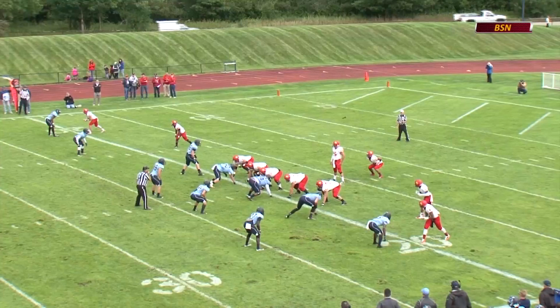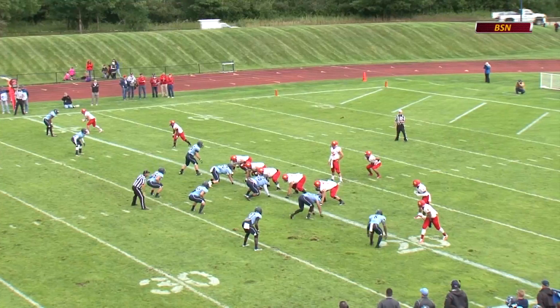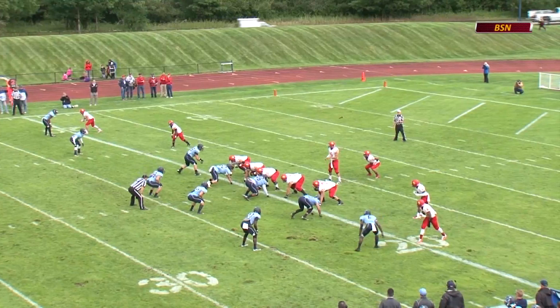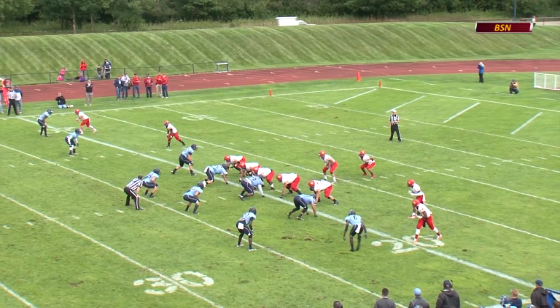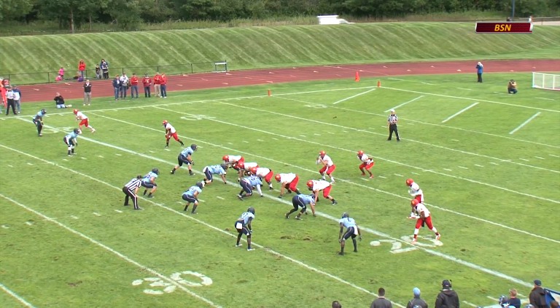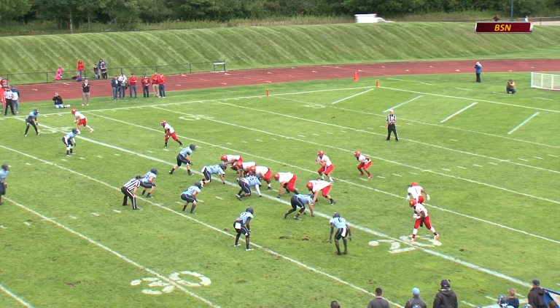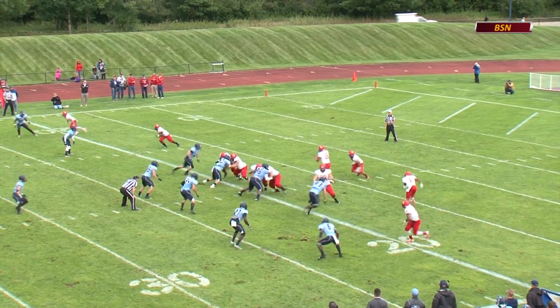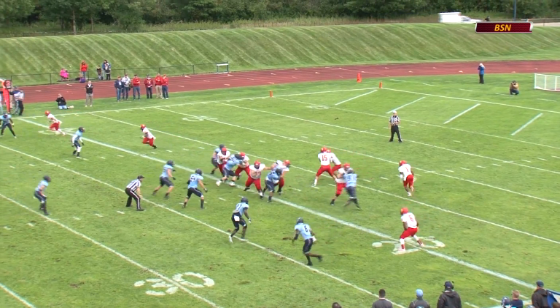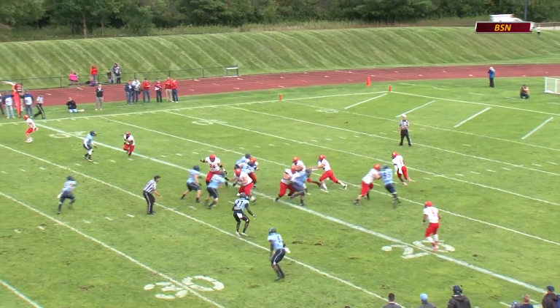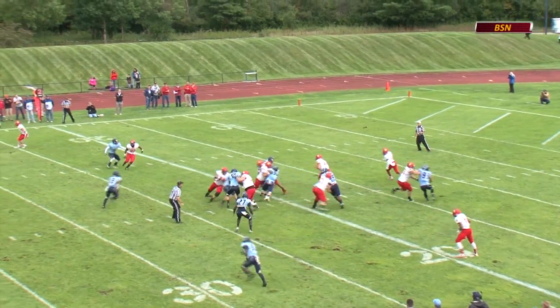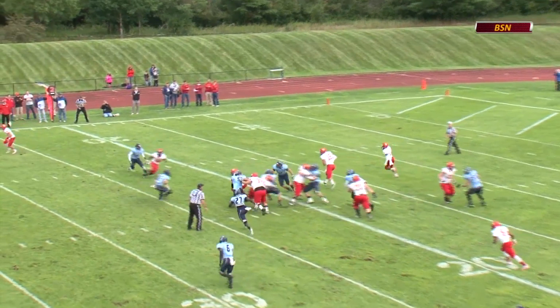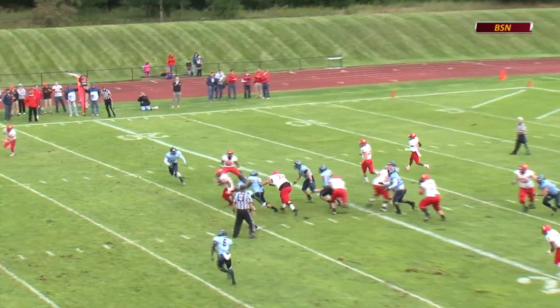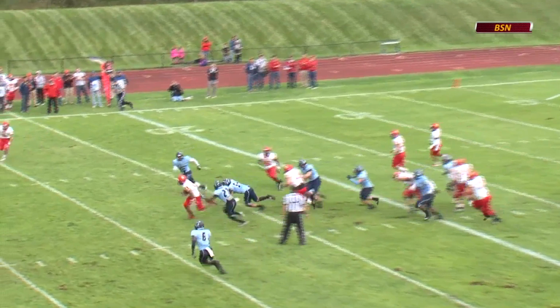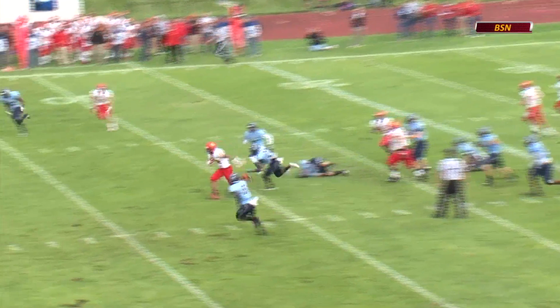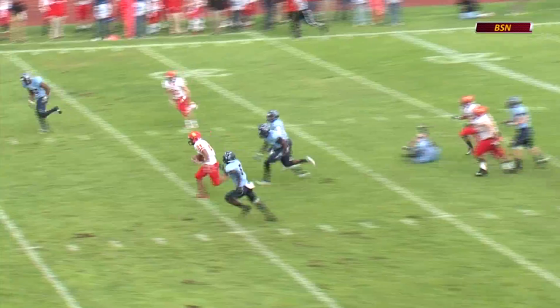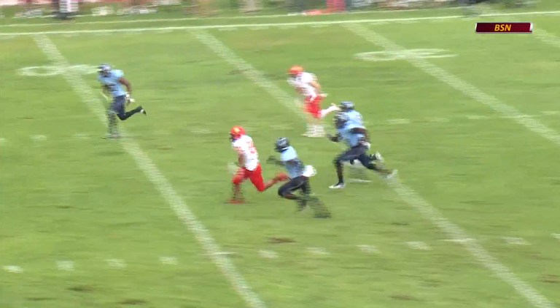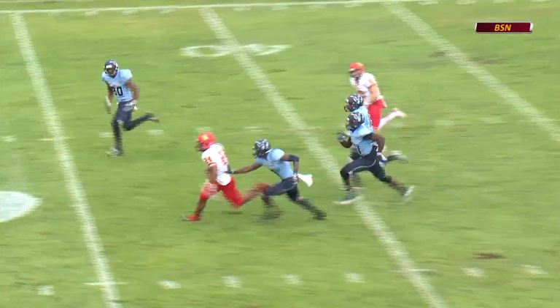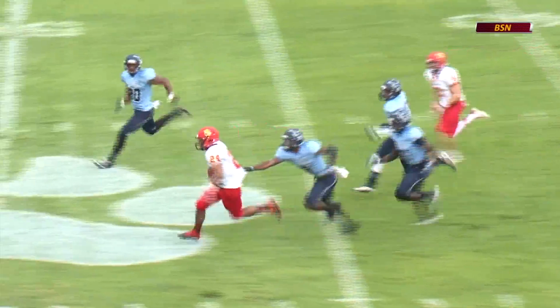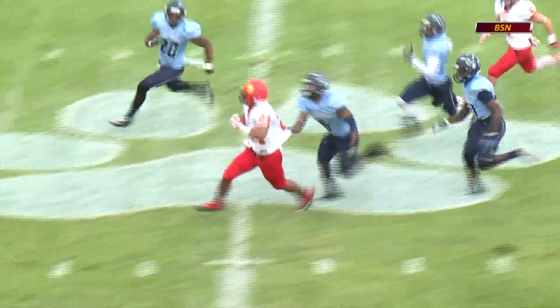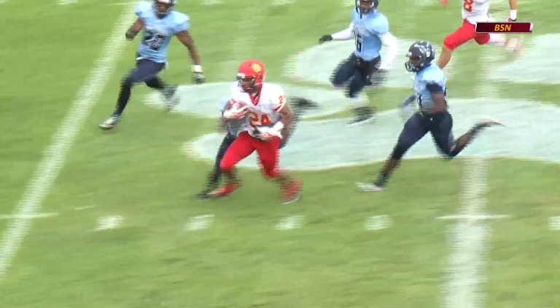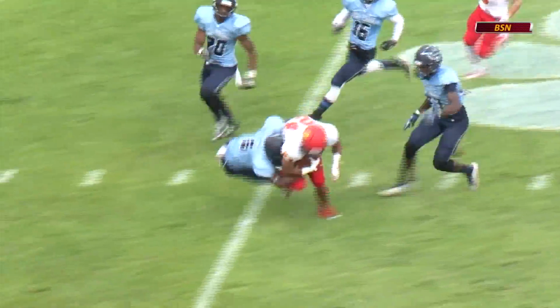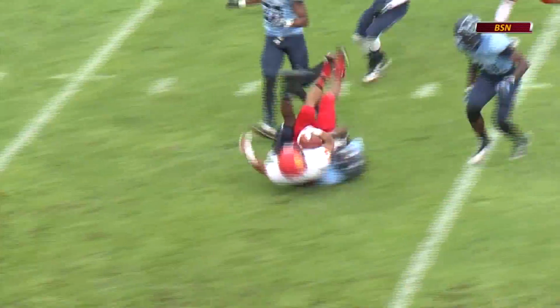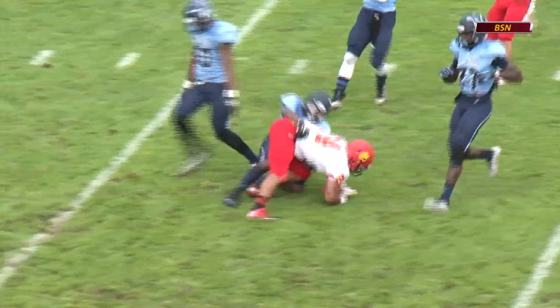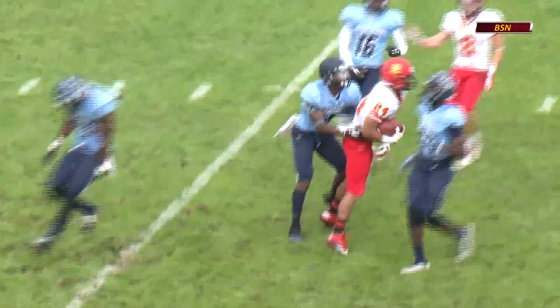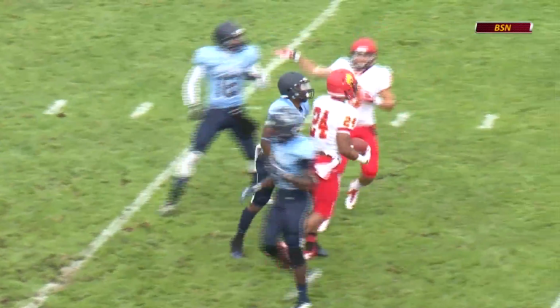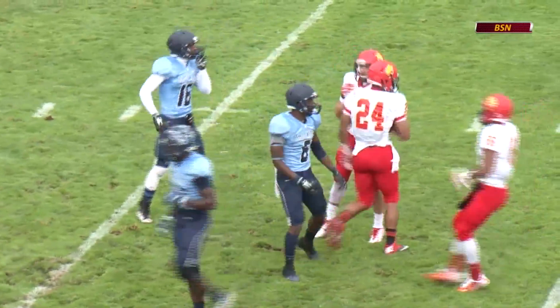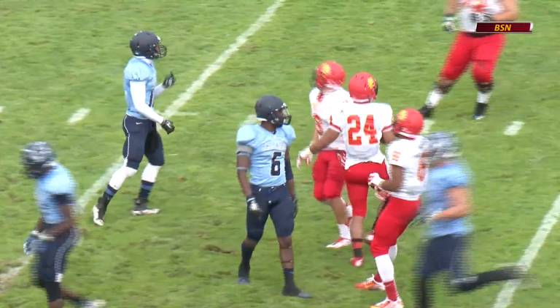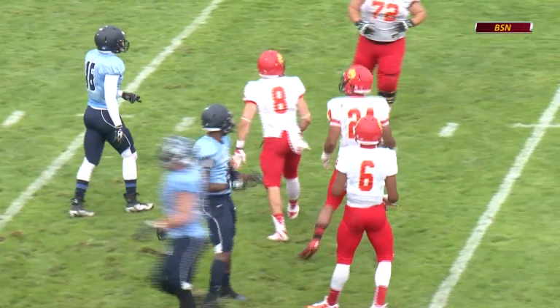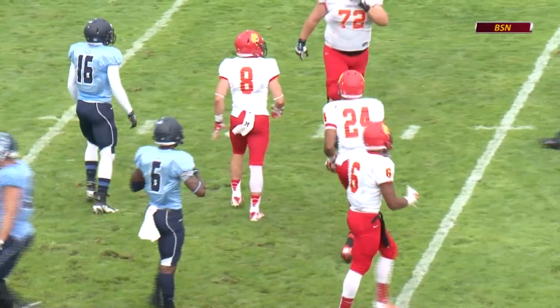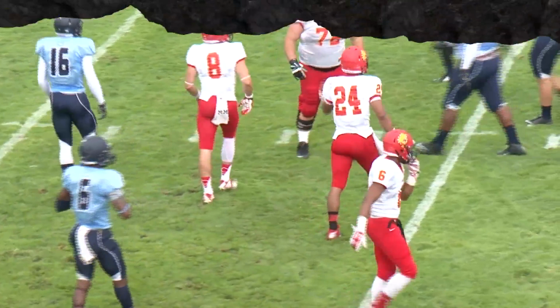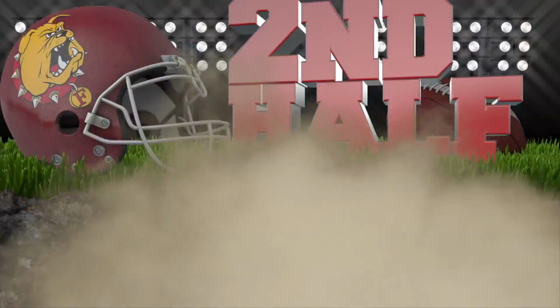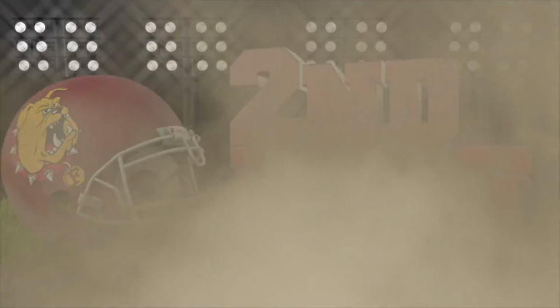Jahan Brown steps in at tailback here for the Bulldogs. Brown will get the carry. Brown to the races again and Ferris State breaks up the middle. Brown just caught from behind, jersey tackle, but now into the Northwood 42-yard line.